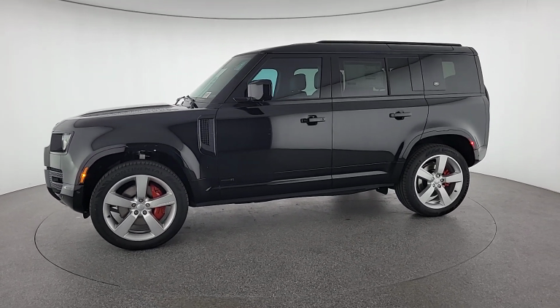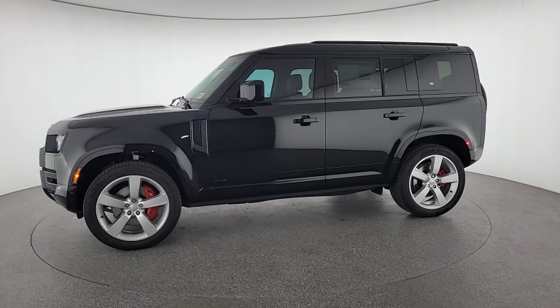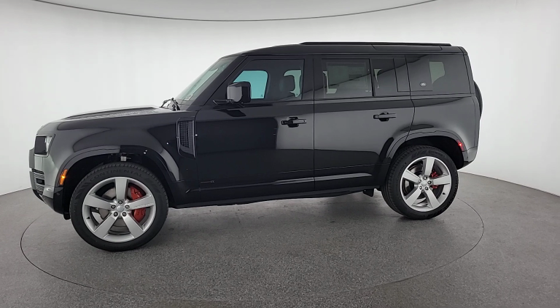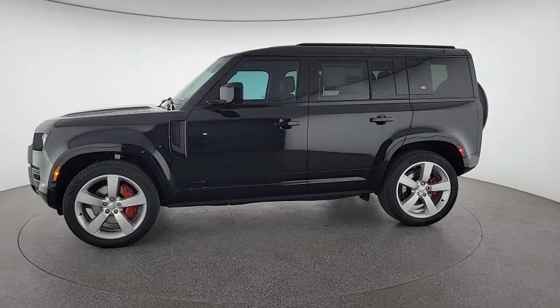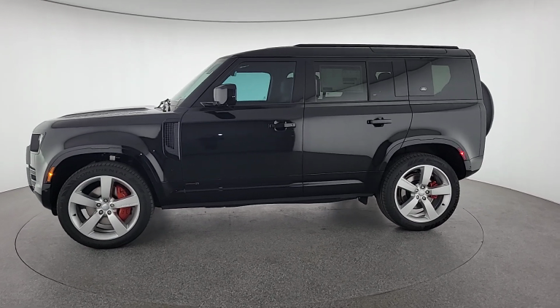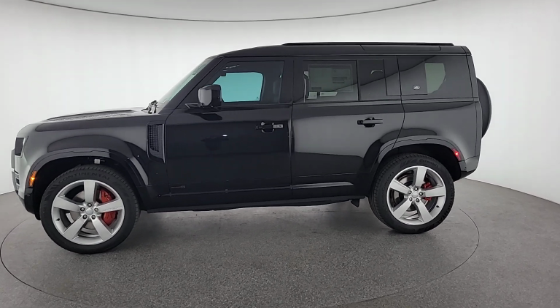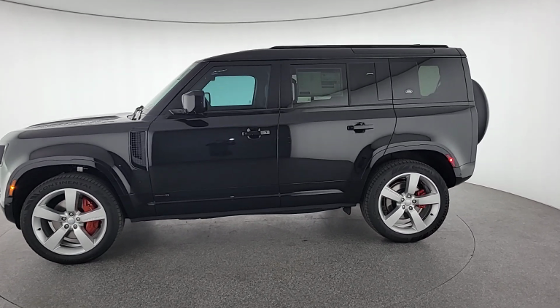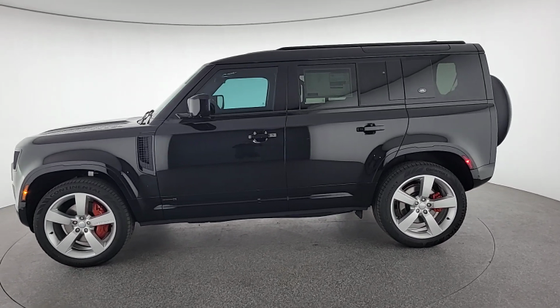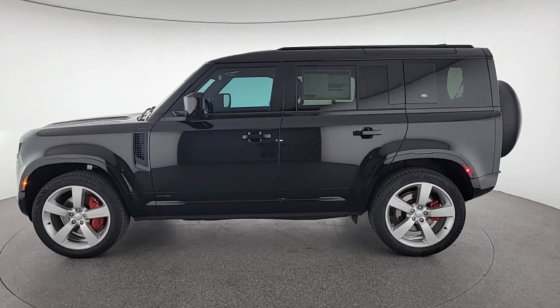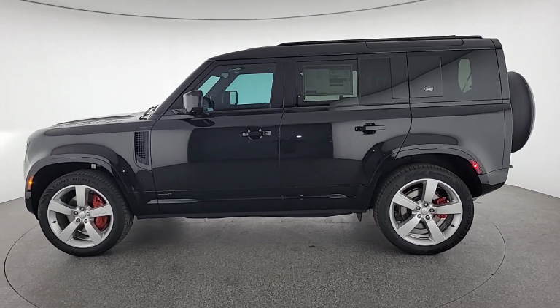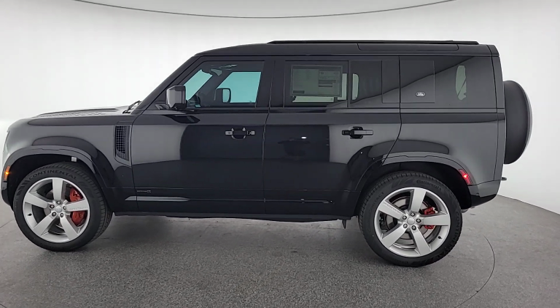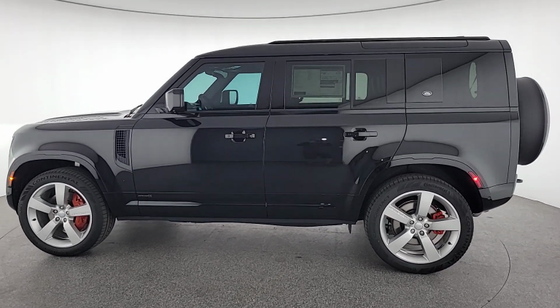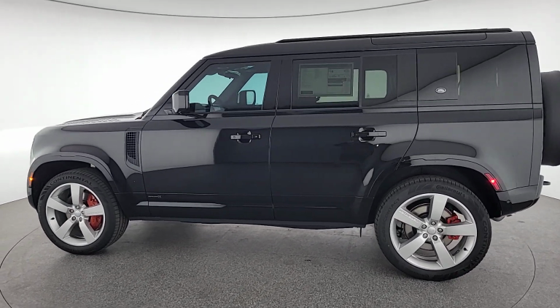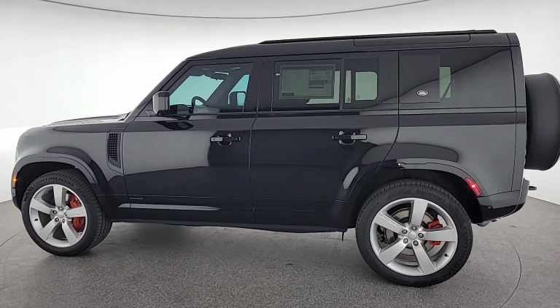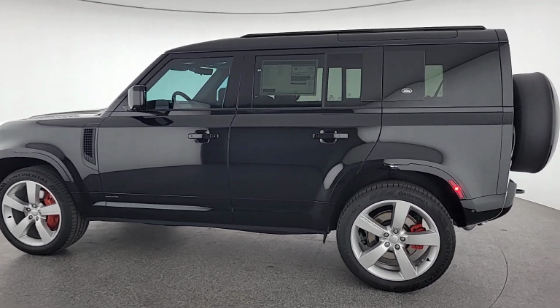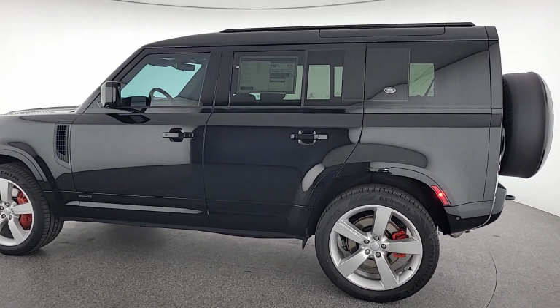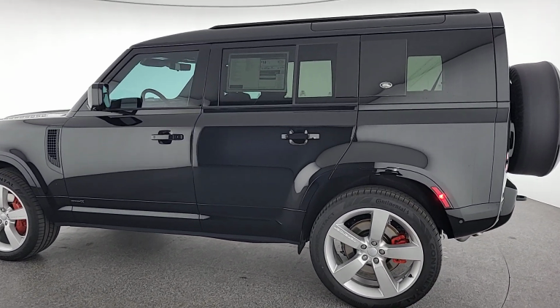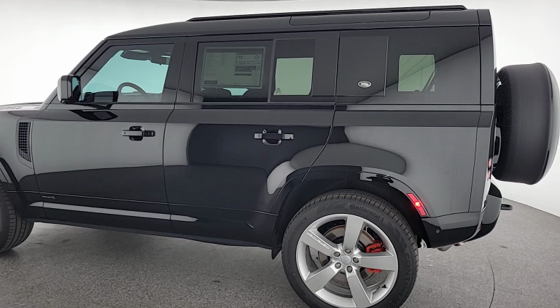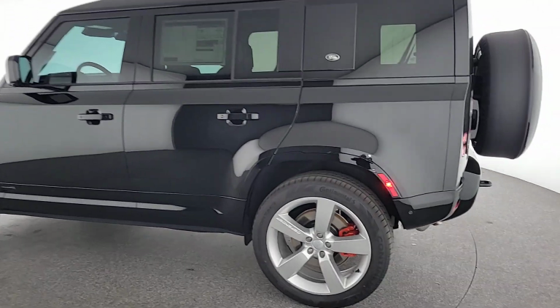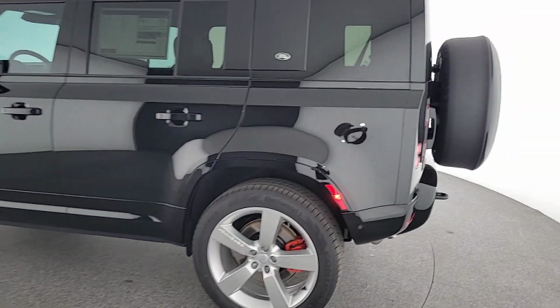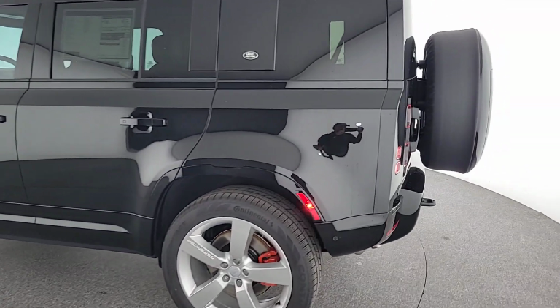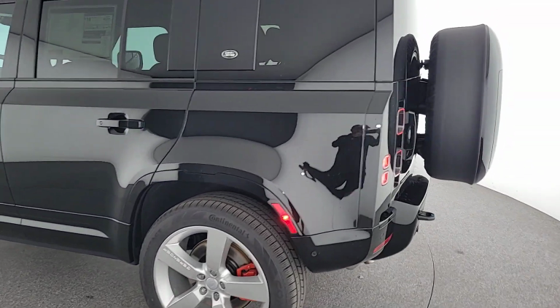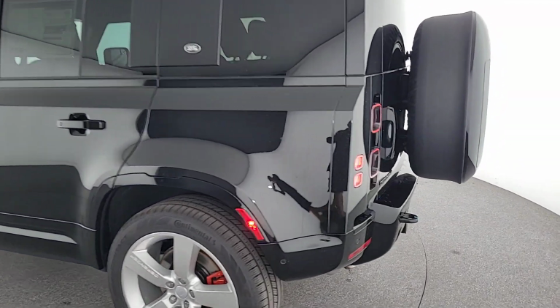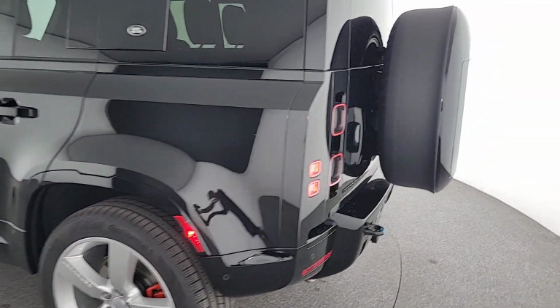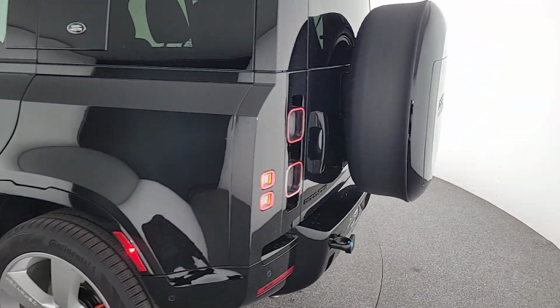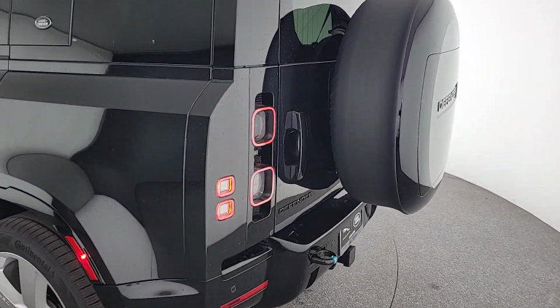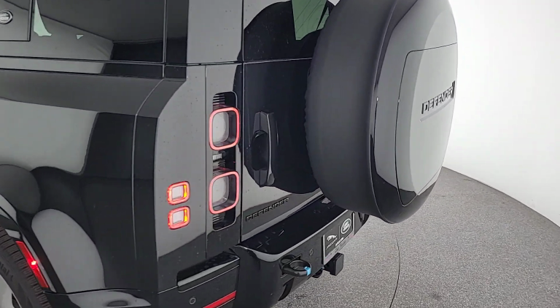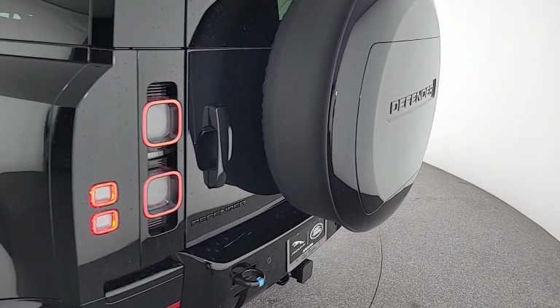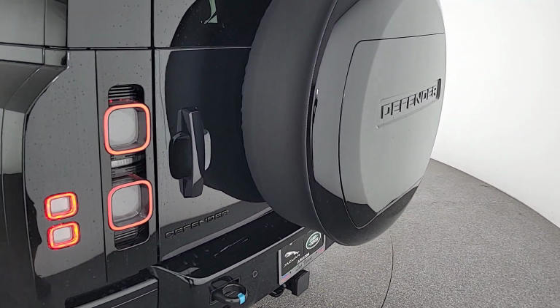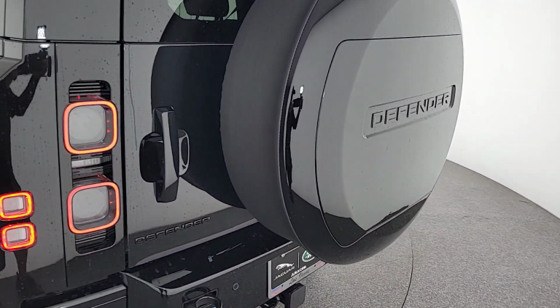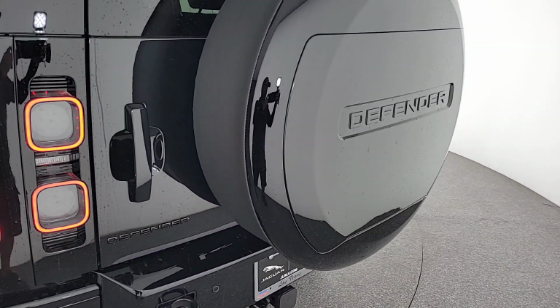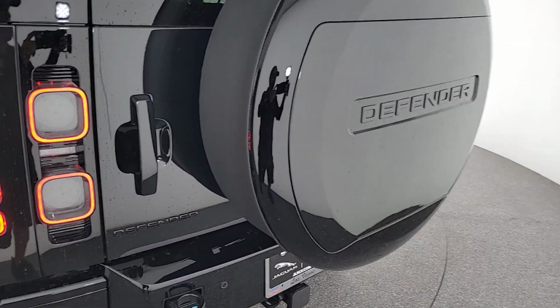Power passenger seat, fog lamps. Explore your world boldly and beautifully in this distinctive Land Rover Defender. Our team will give you an outstanding test drive experience — stop in today.